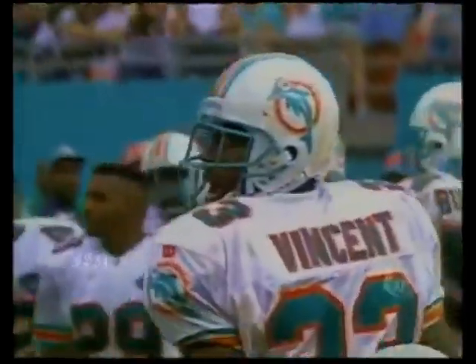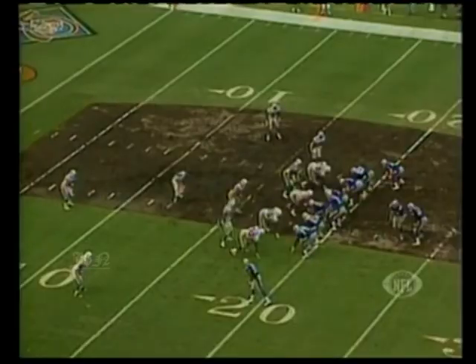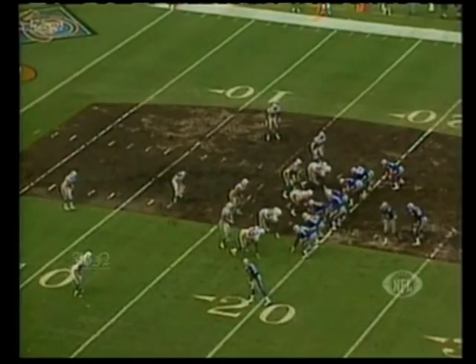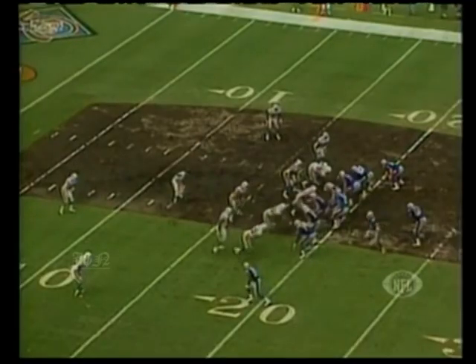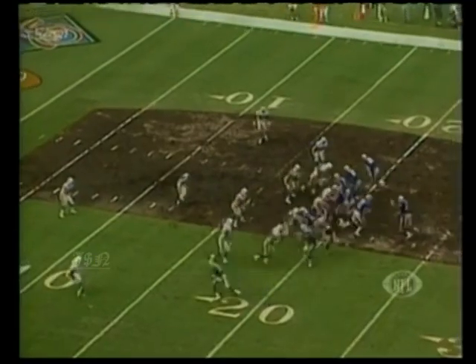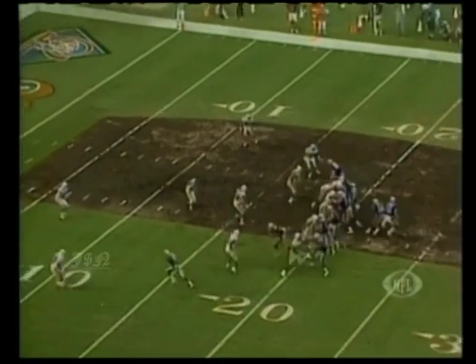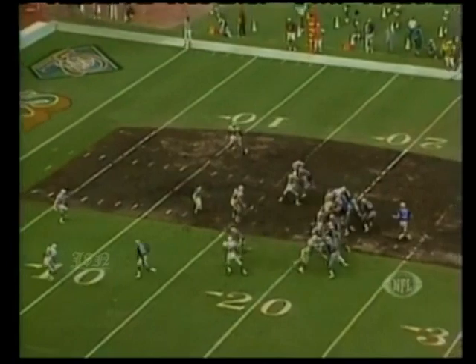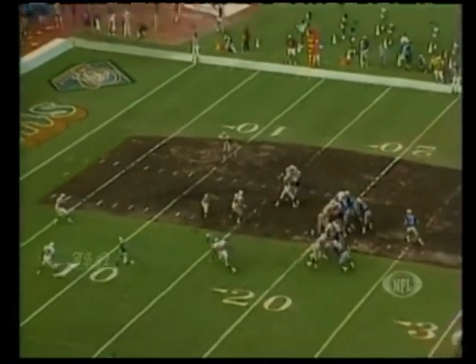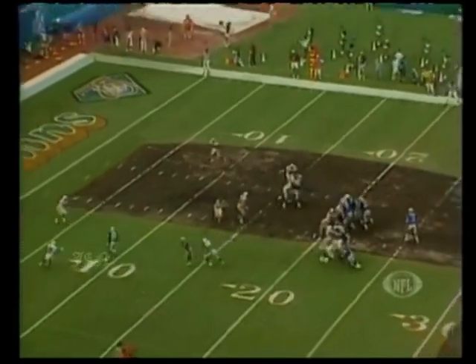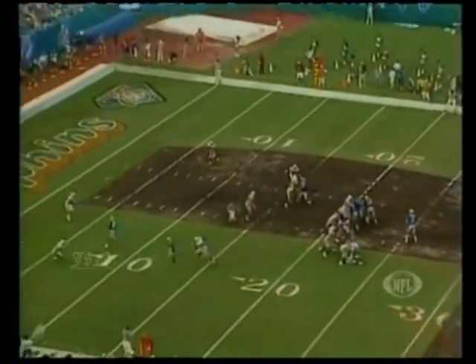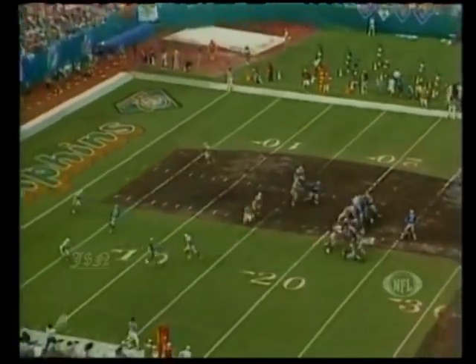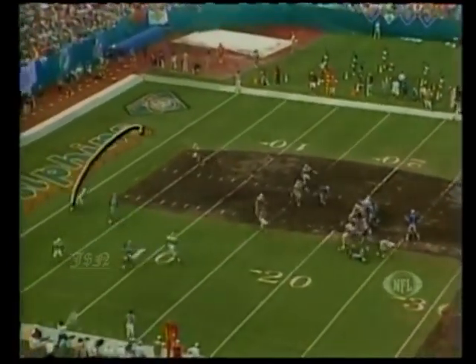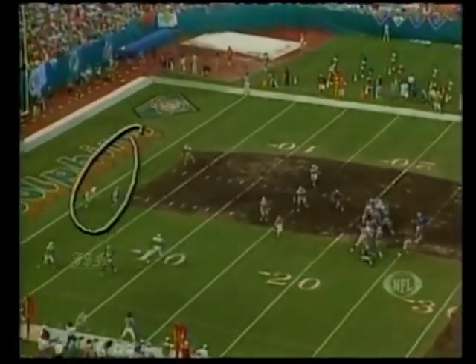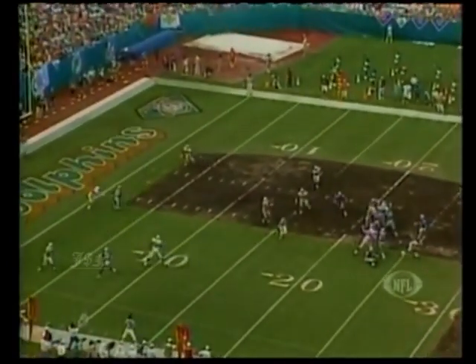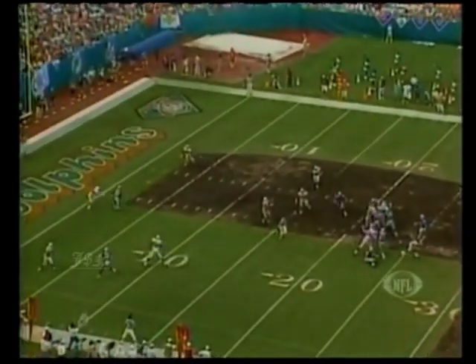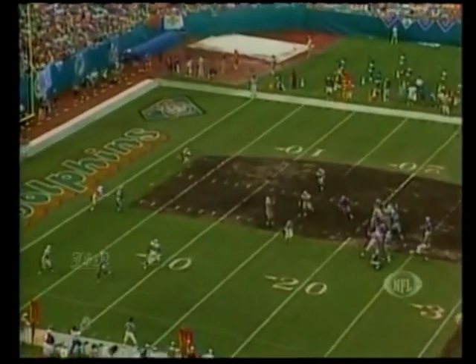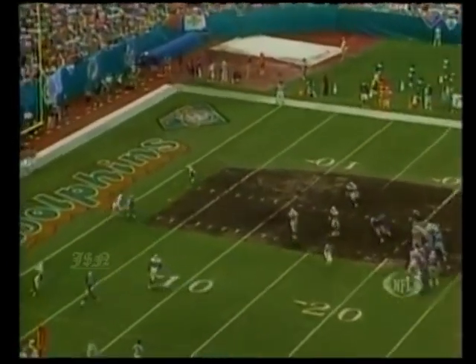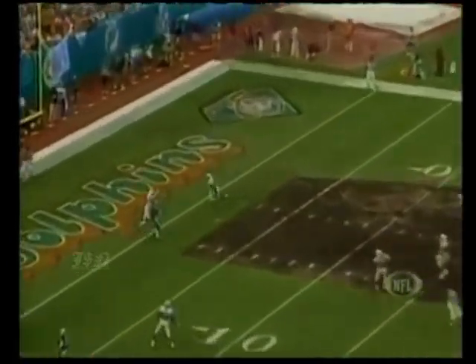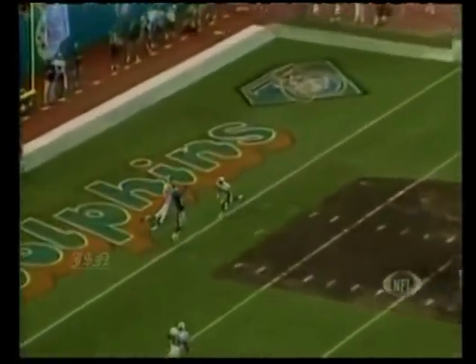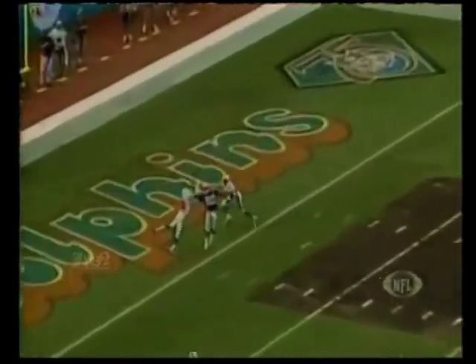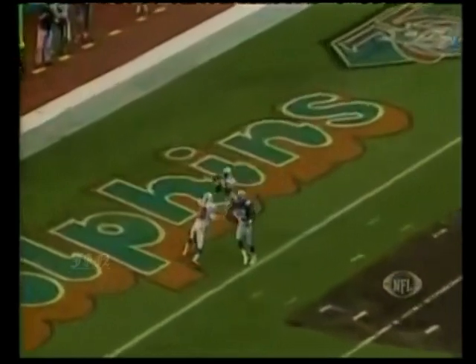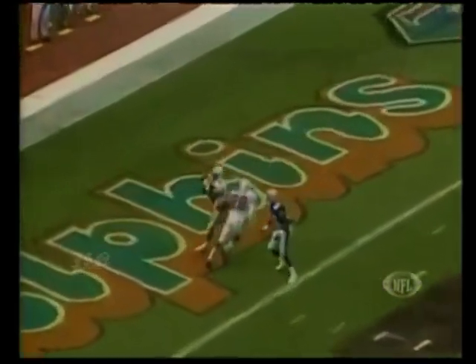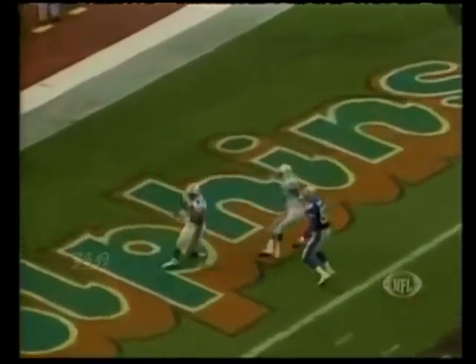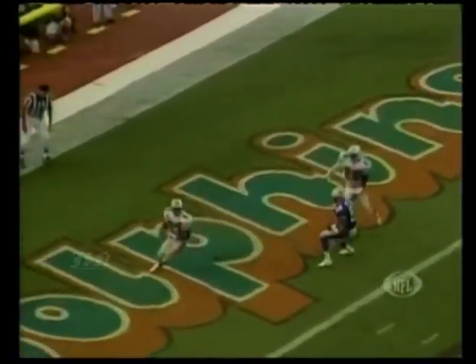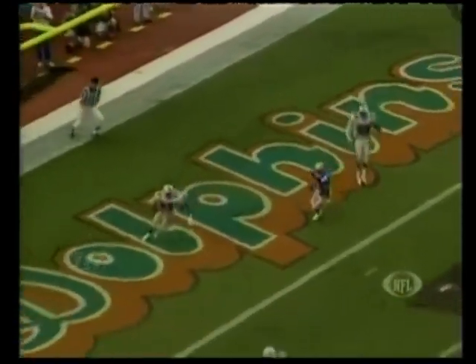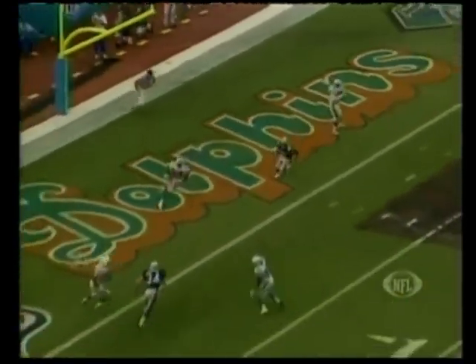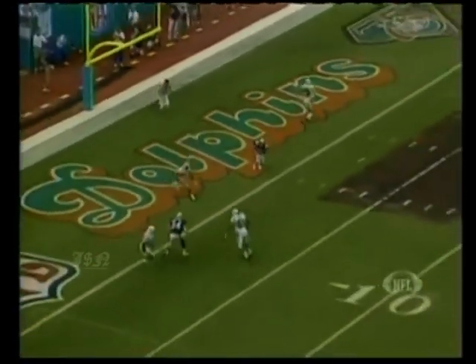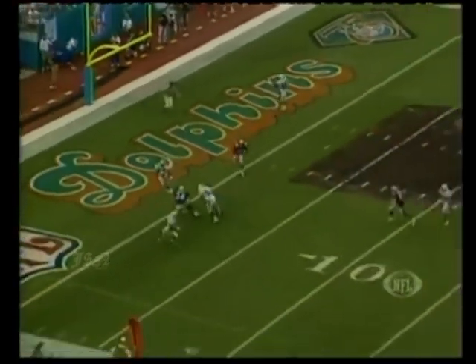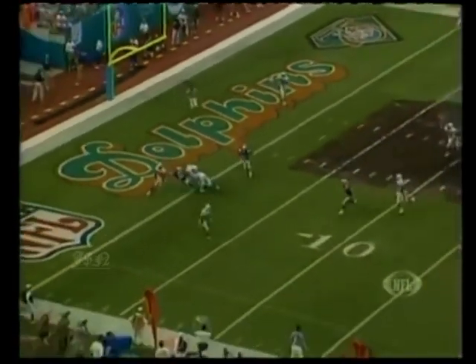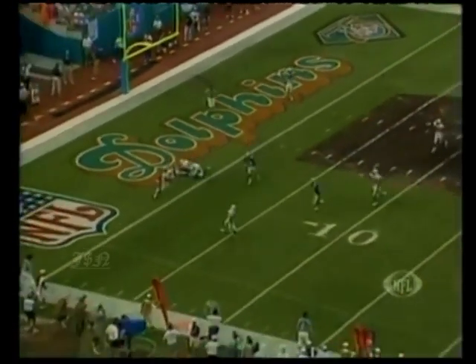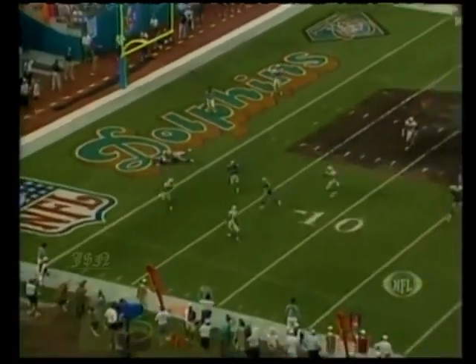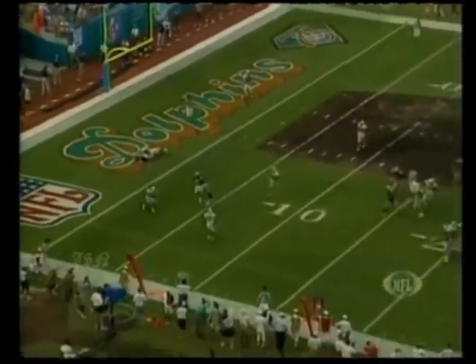He throws into double coverage down near the goal line. Take a look near the goal line - that's double coverage. Look at the two Dolphins waiting on the ball. He forces it up there and the tip by Adkins enables Vincent to come up with the football.